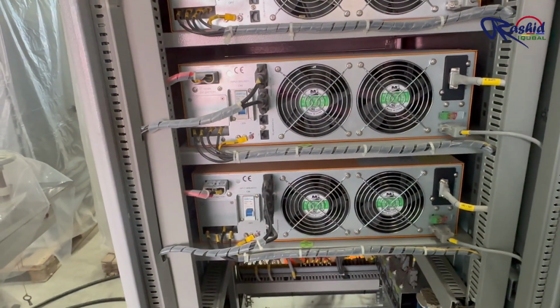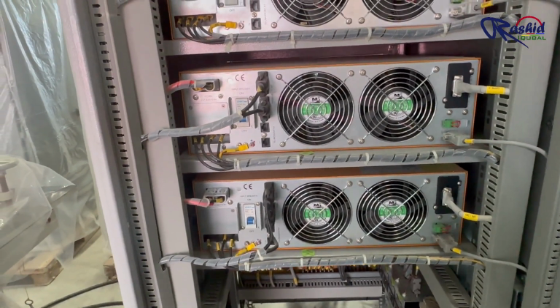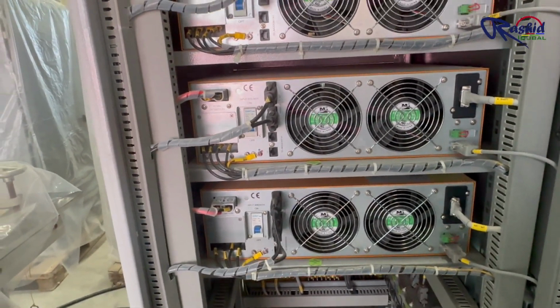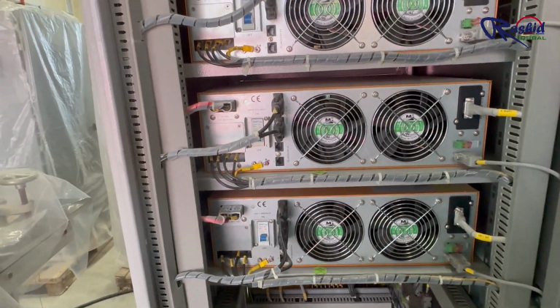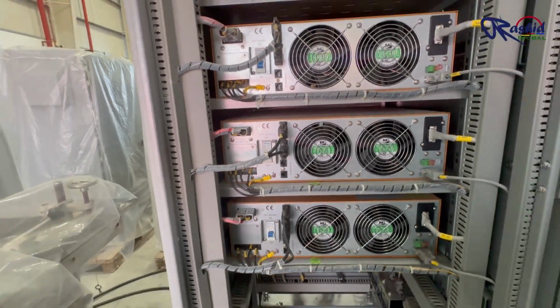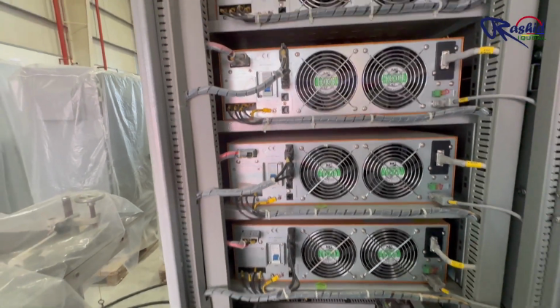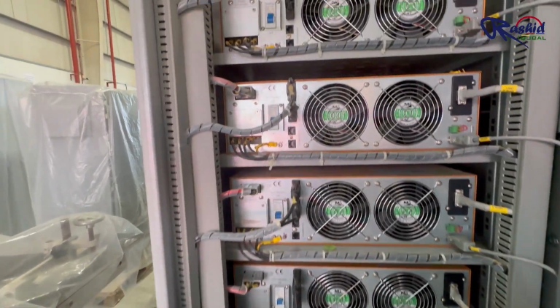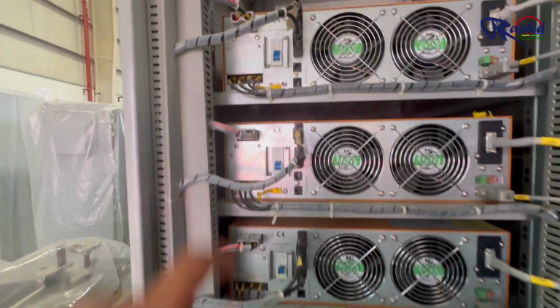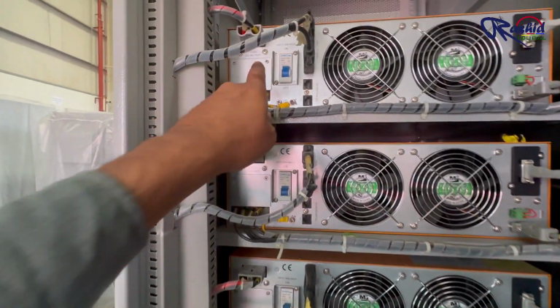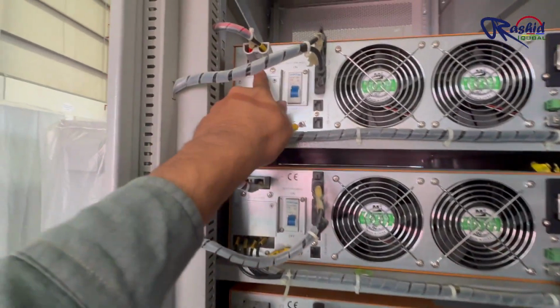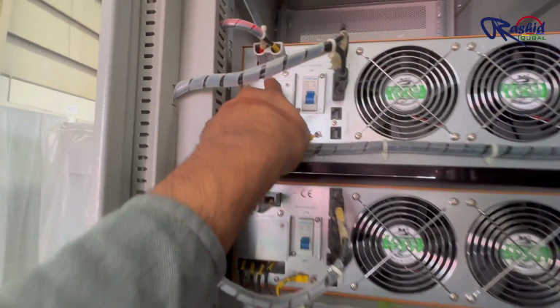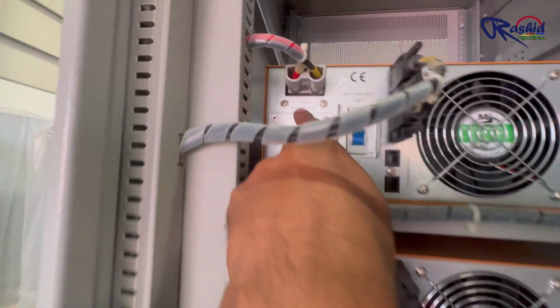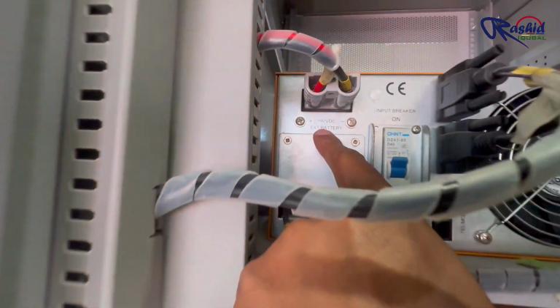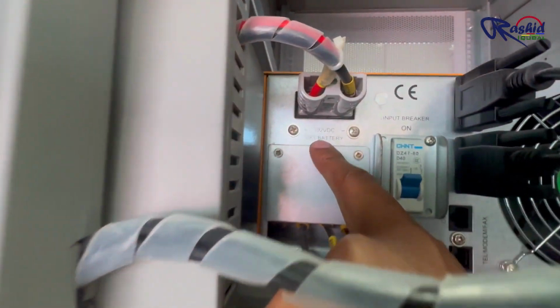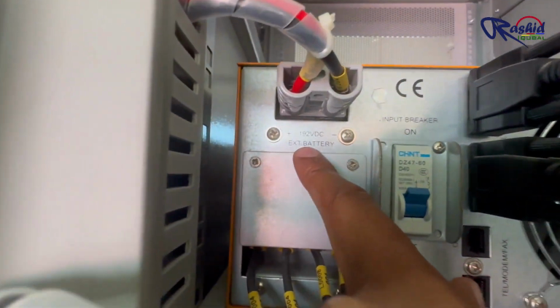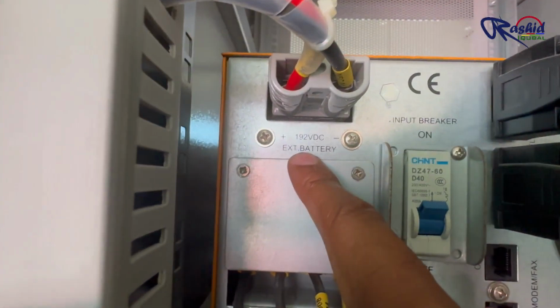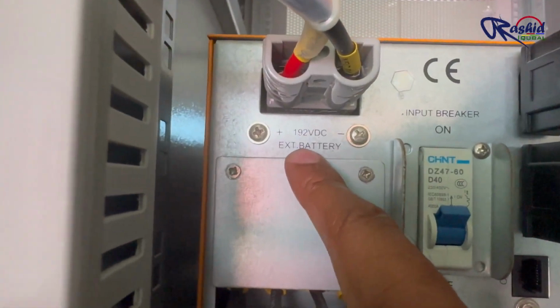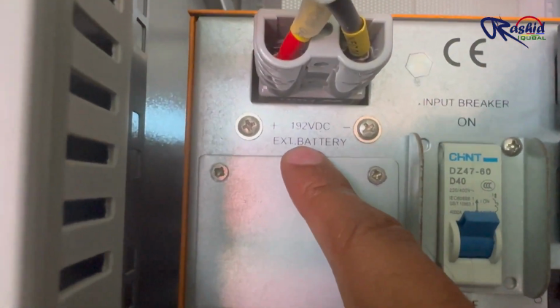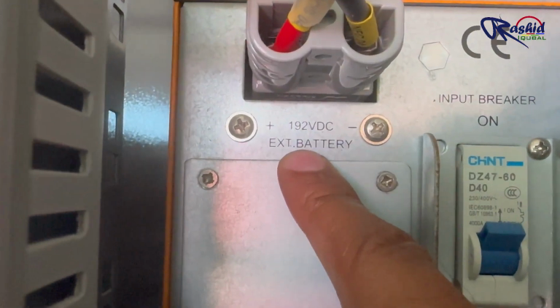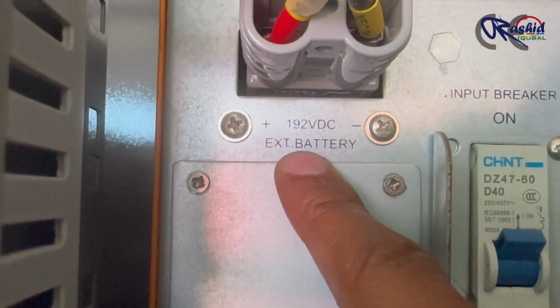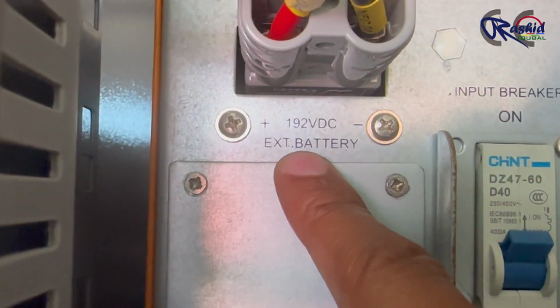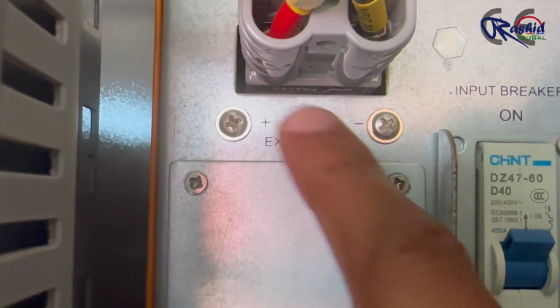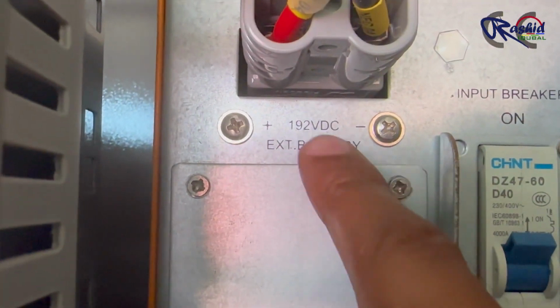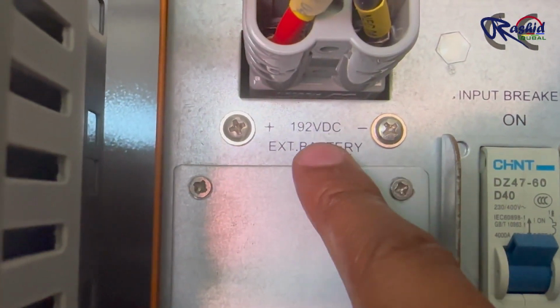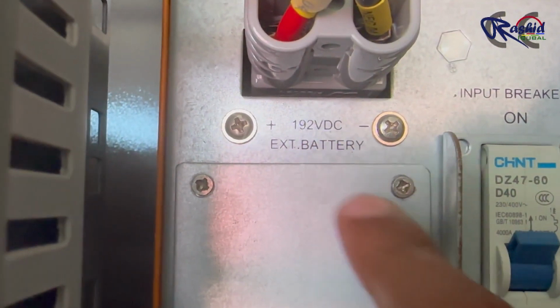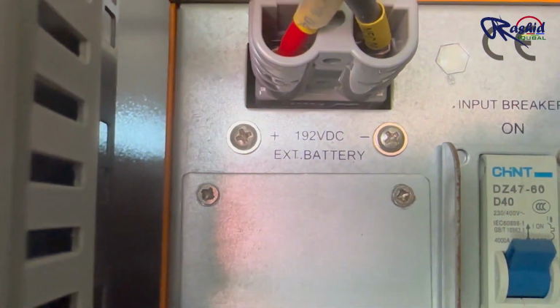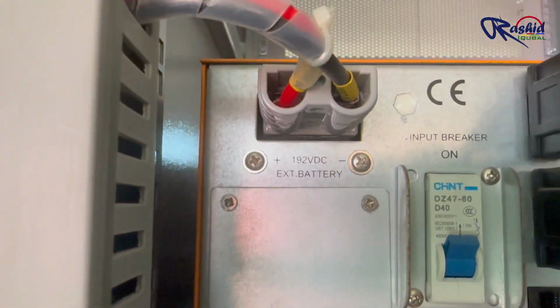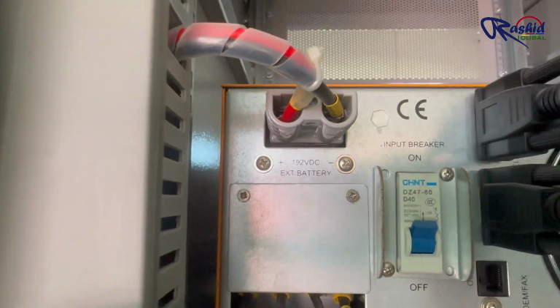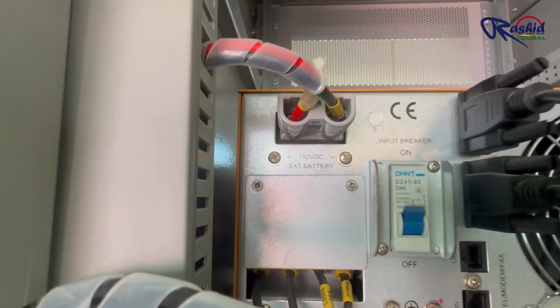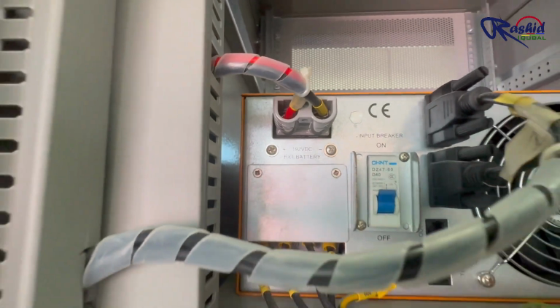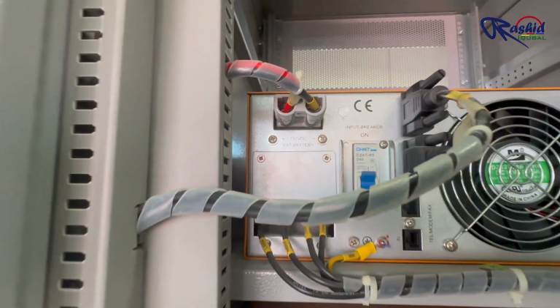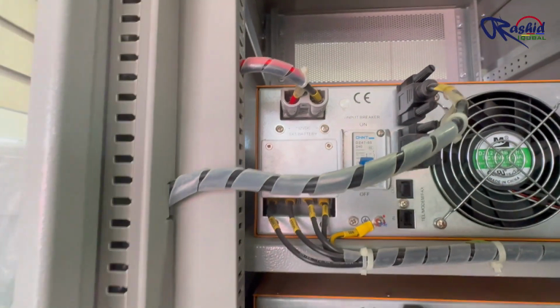Each UPS is connected to a battery string. The DC input/output rating from each battery string is 192V for each UPS, as you can see here.